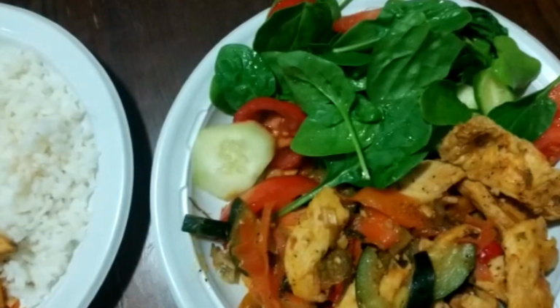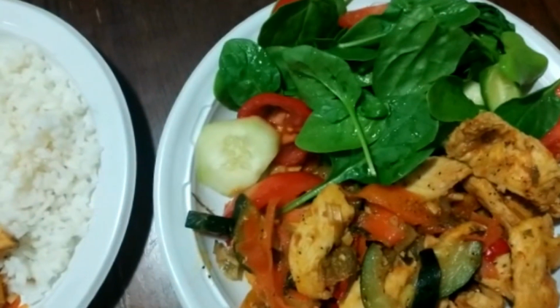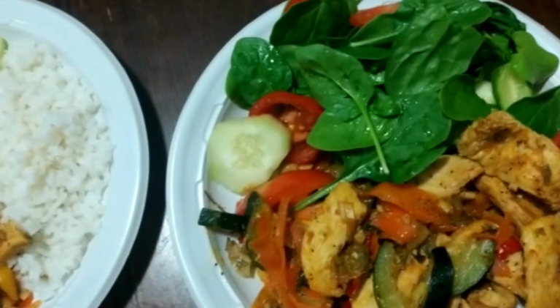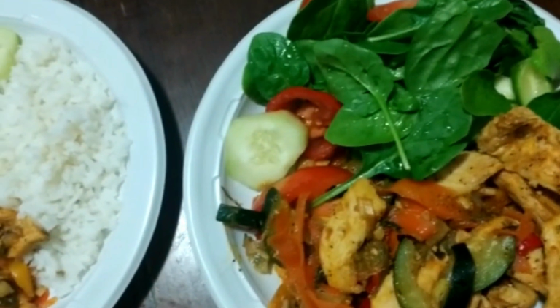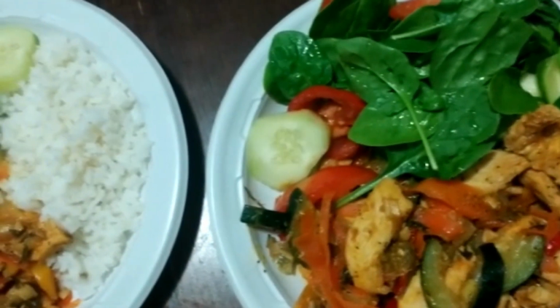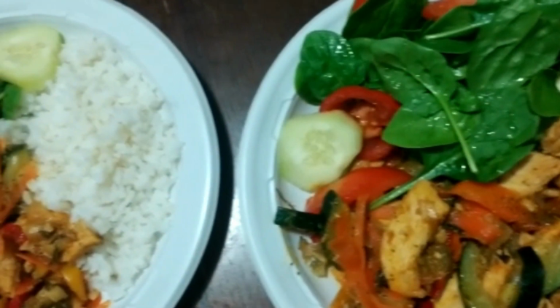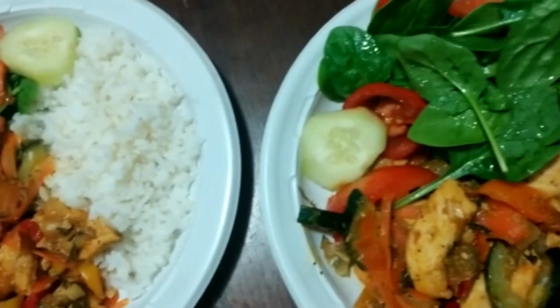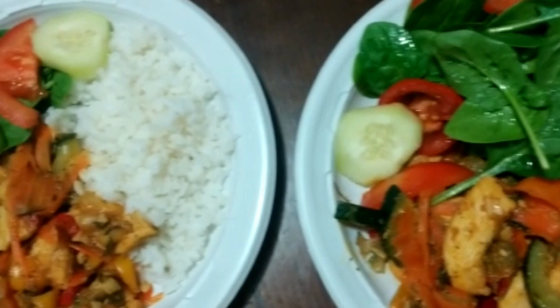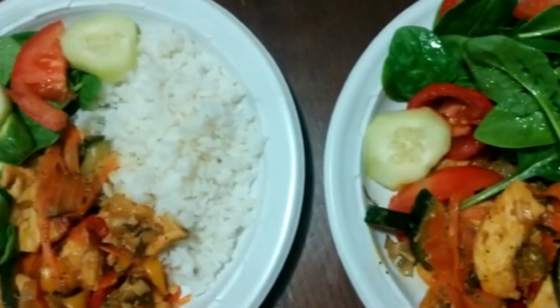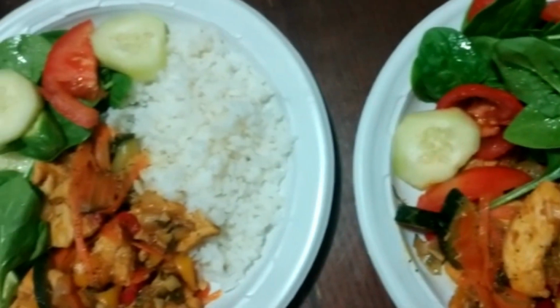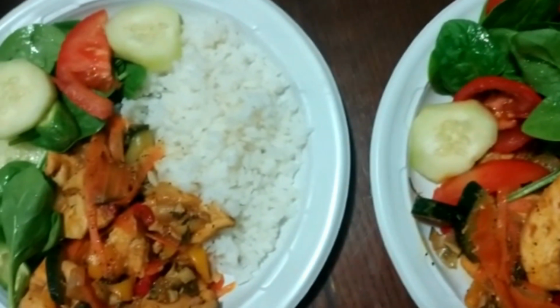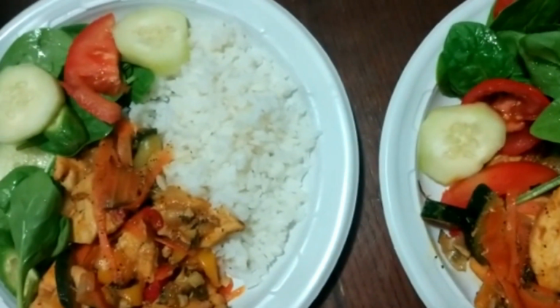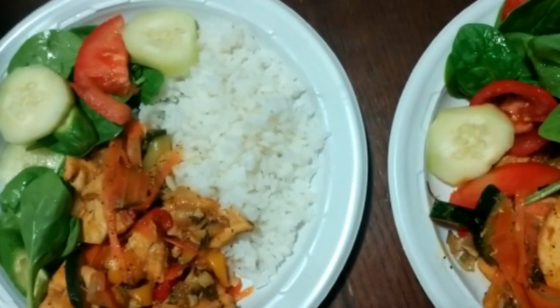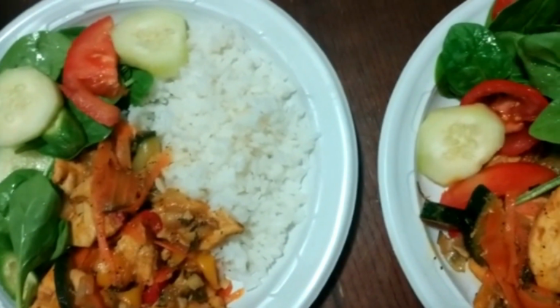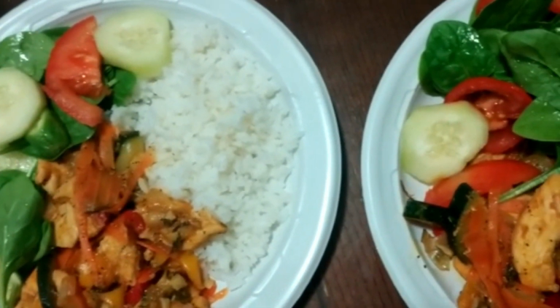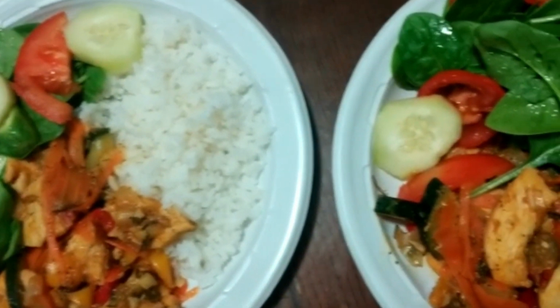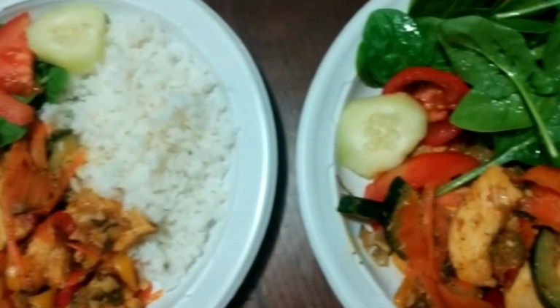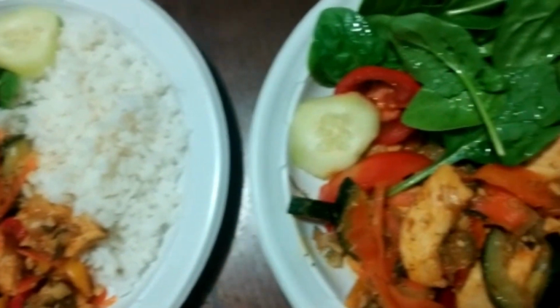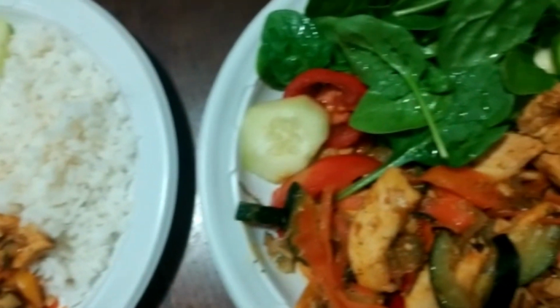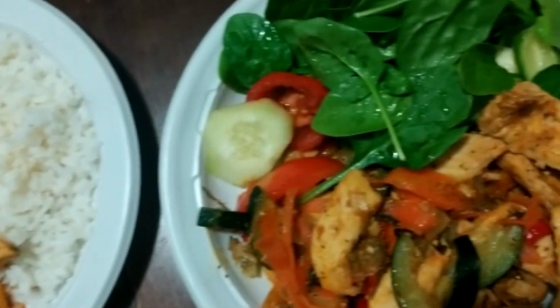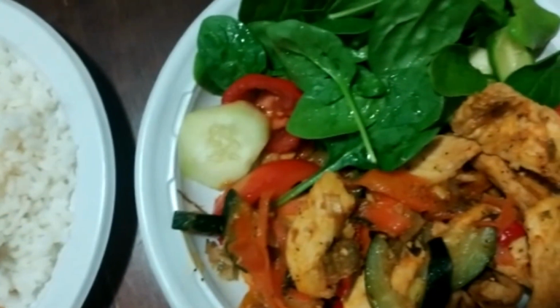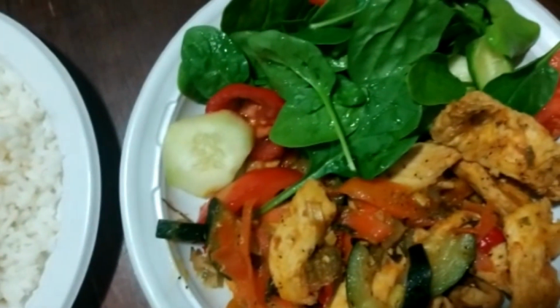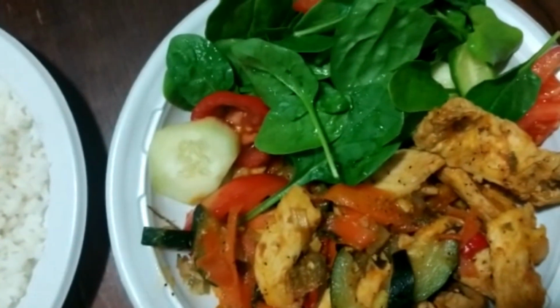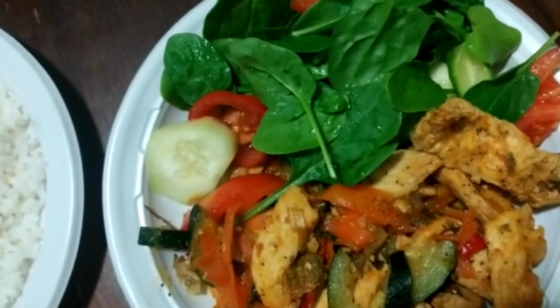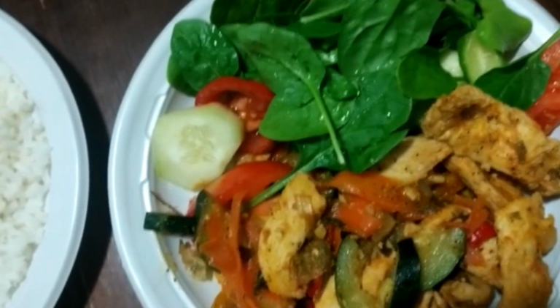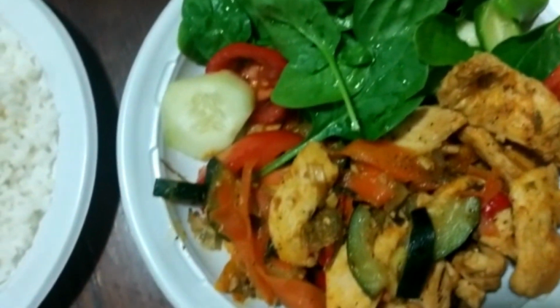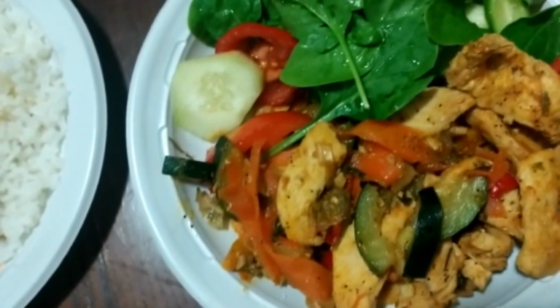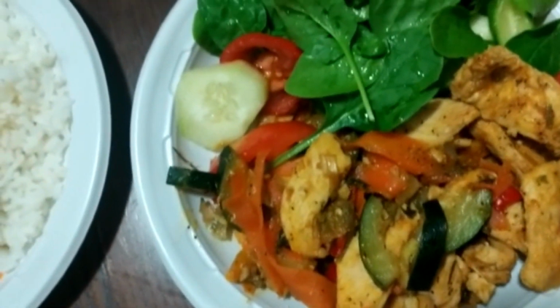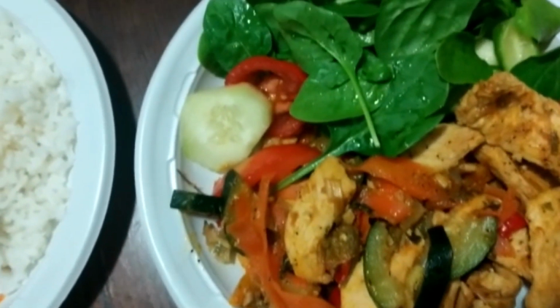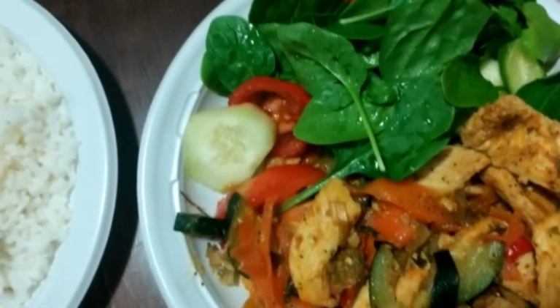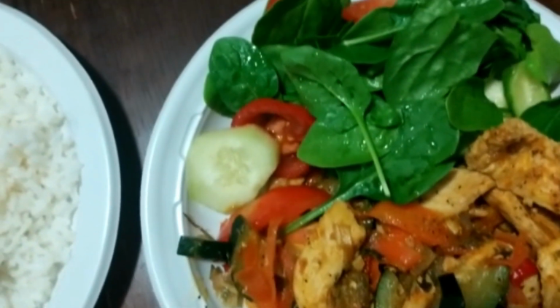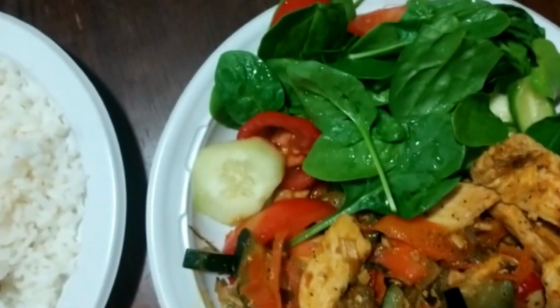Once the recipe is all done, you can serve it my way with a salad or quinoa, or my husband's way with rice. Let me know in the comments which one you like better.